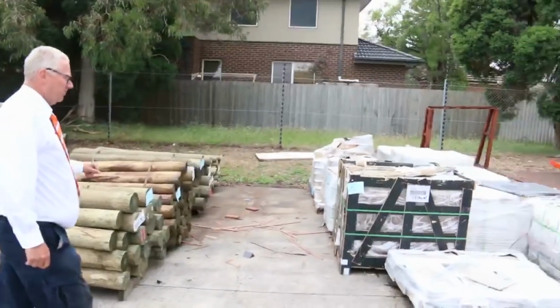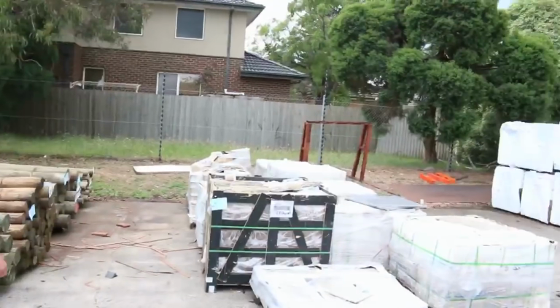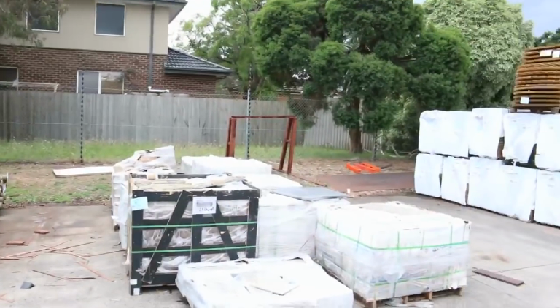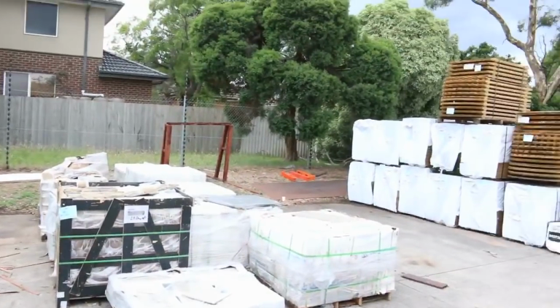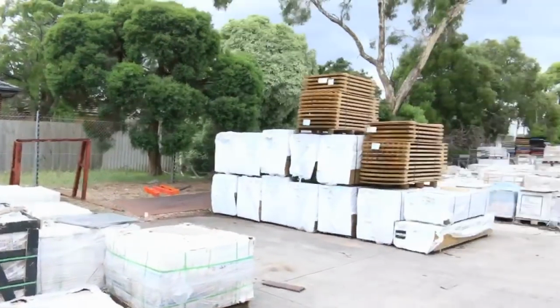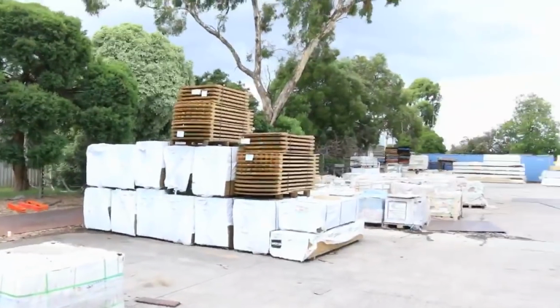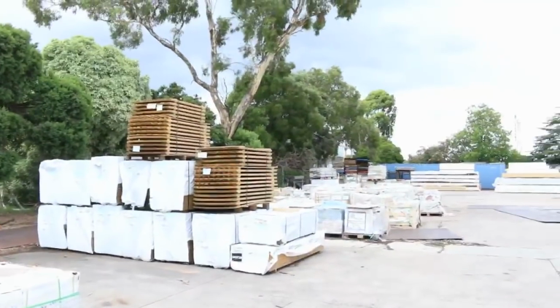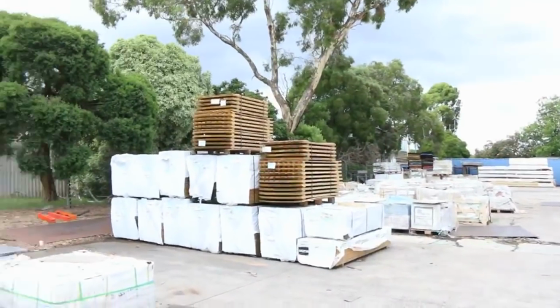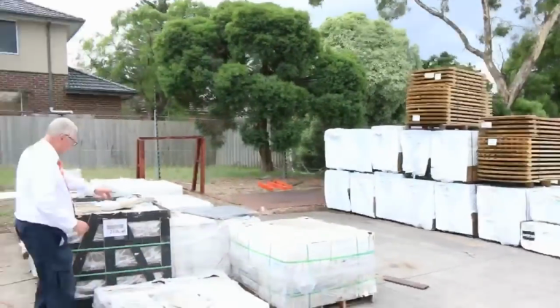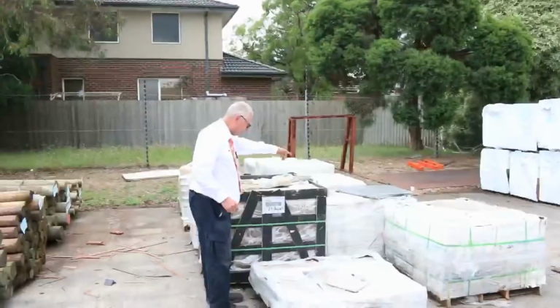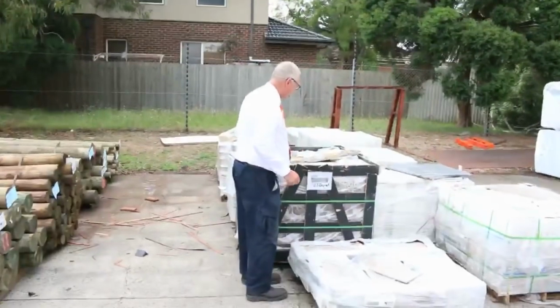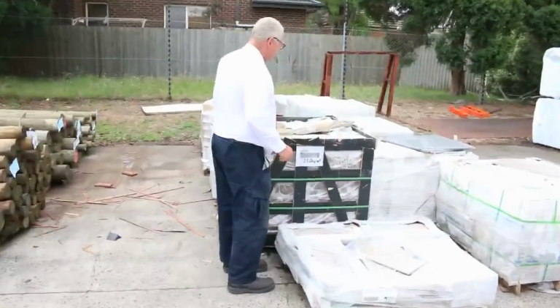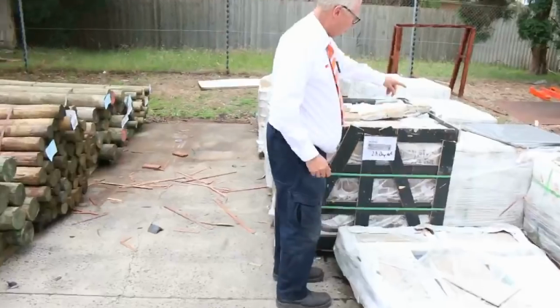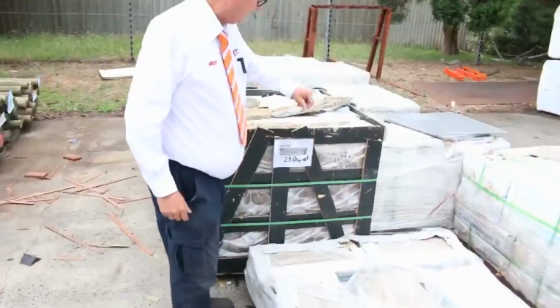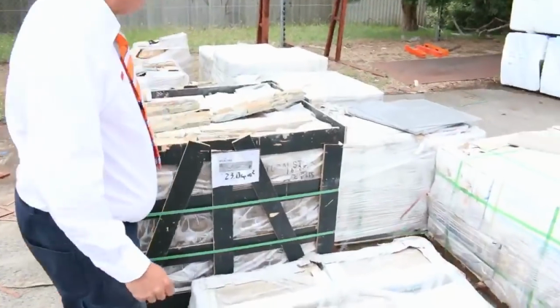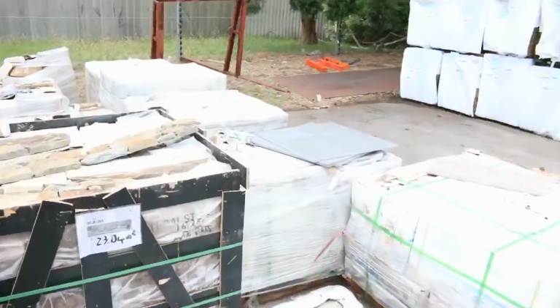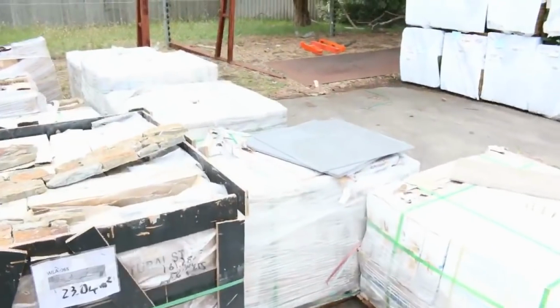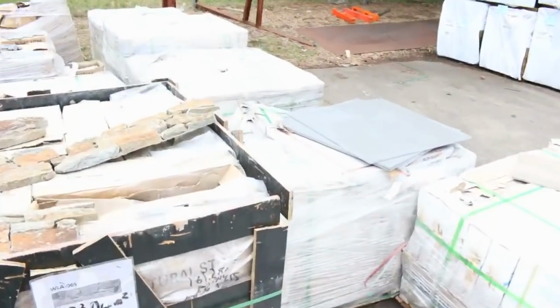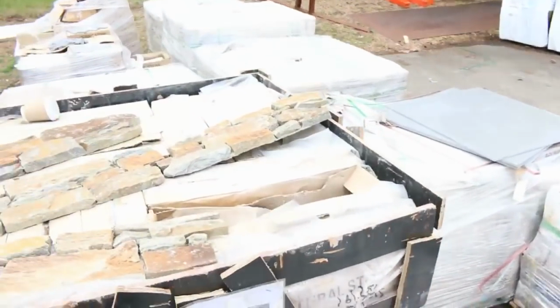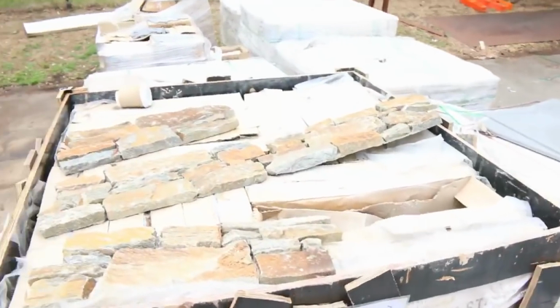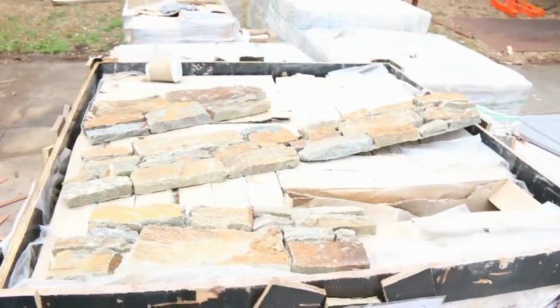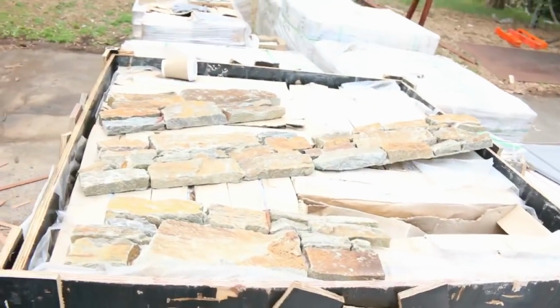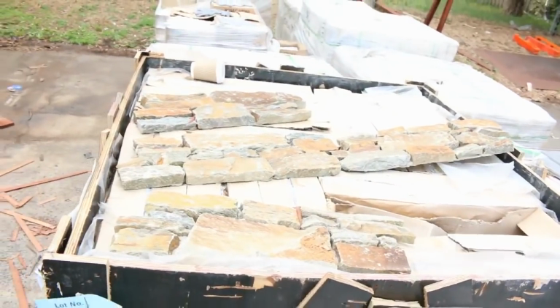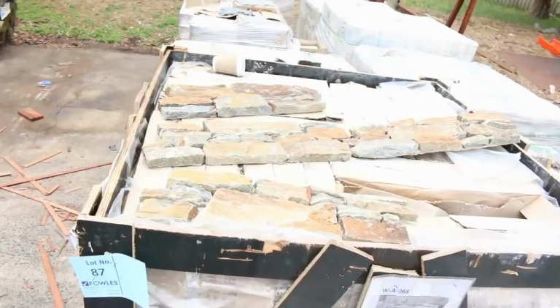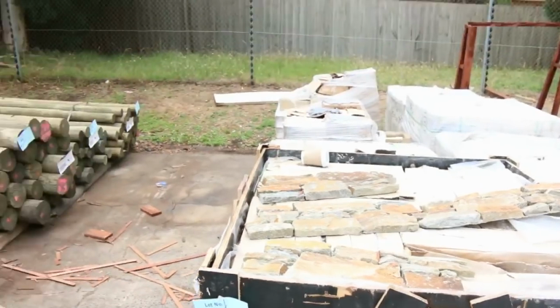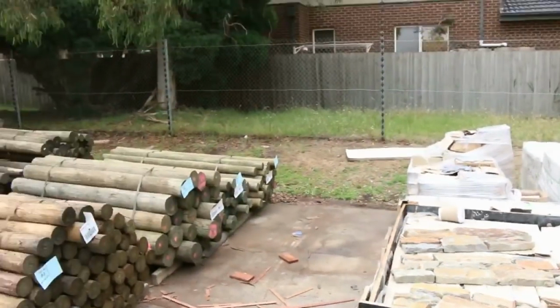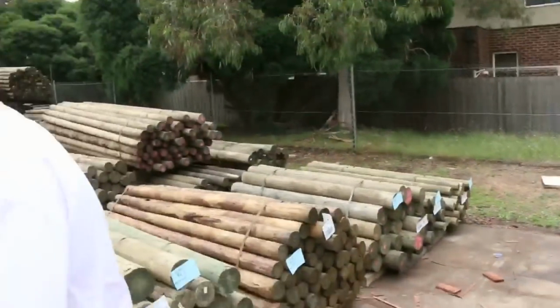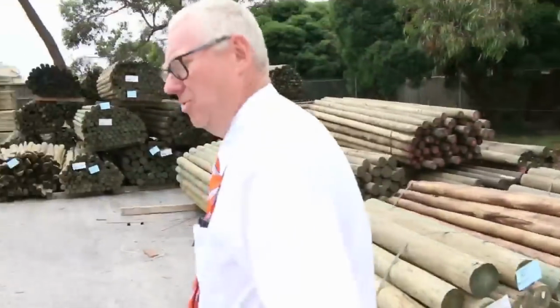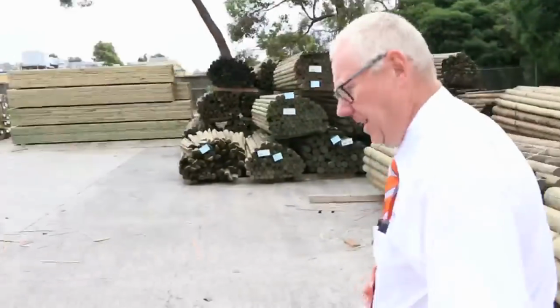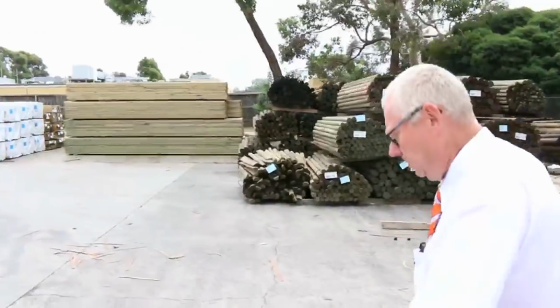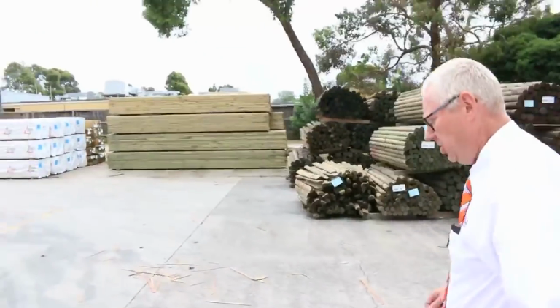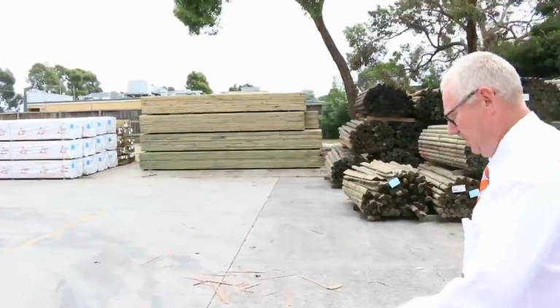Over here we've got a whole heap of tiles in this week. We've got a big heap down the back, and also some really nice ones along here — some really nice 600x600 and some 300x600. Some really nice stuff in this week. Now let's make our way towards the shed.